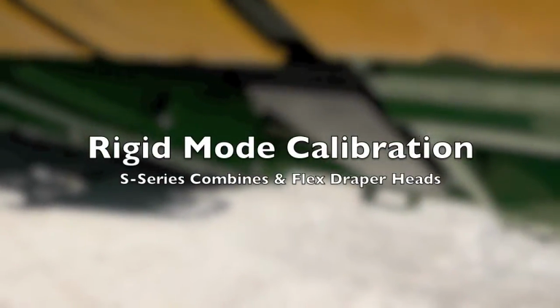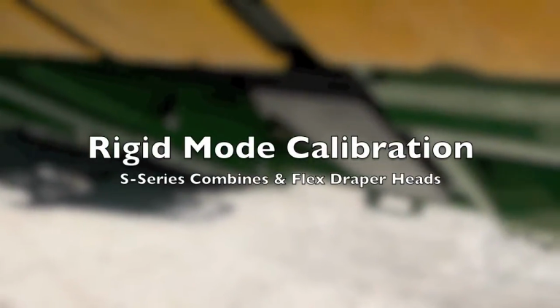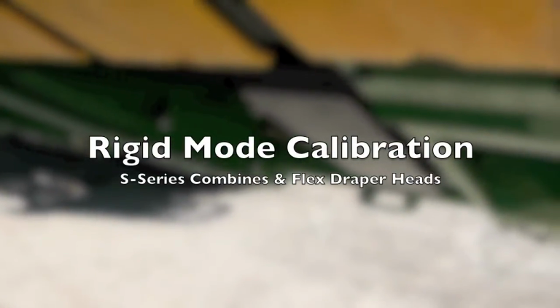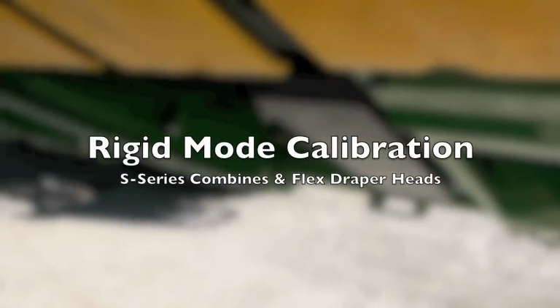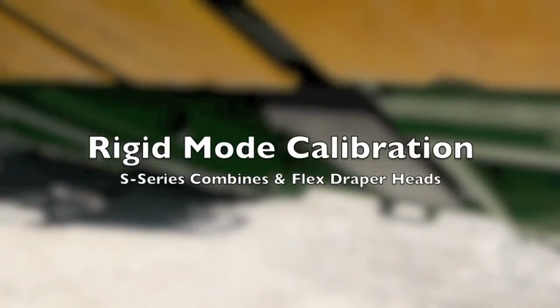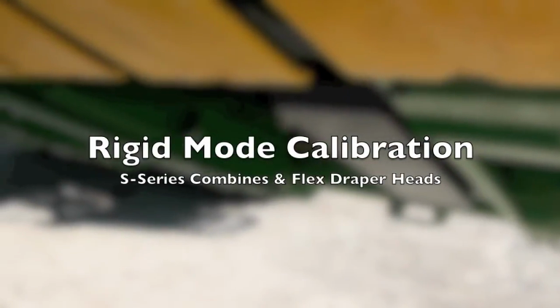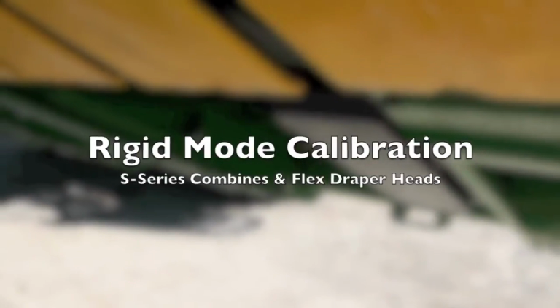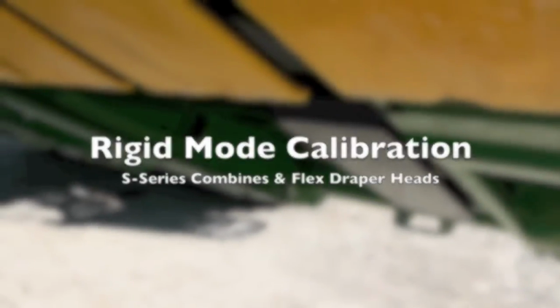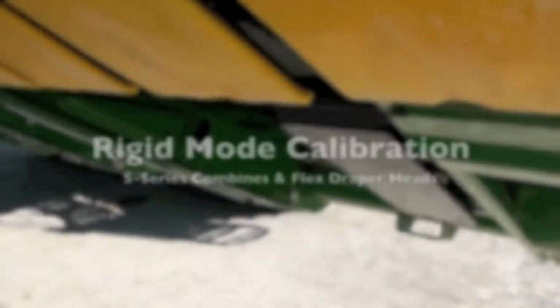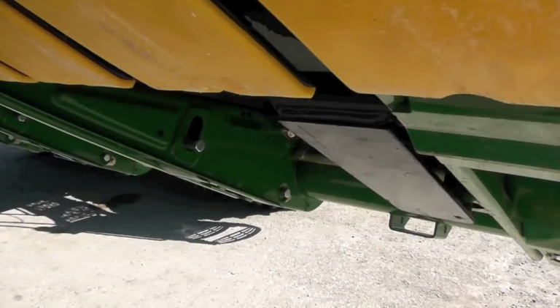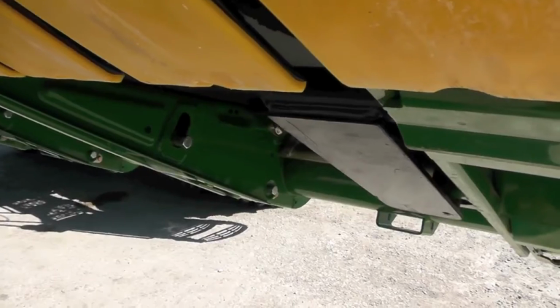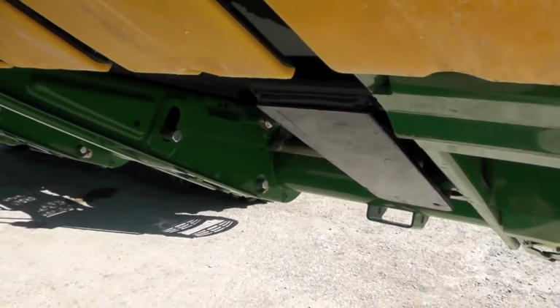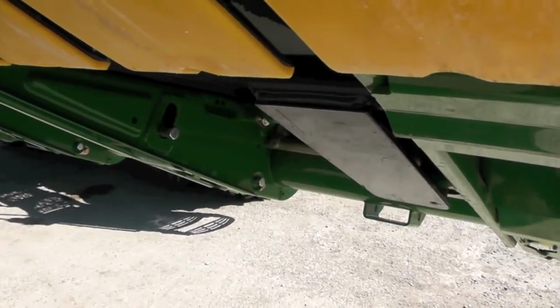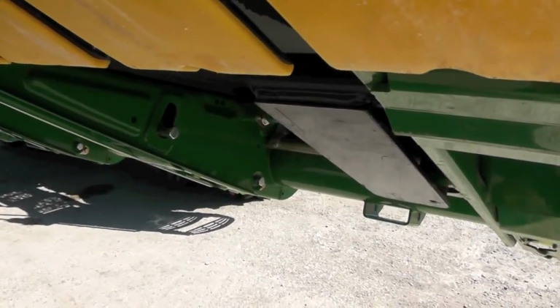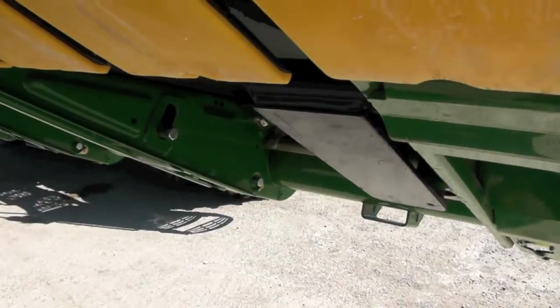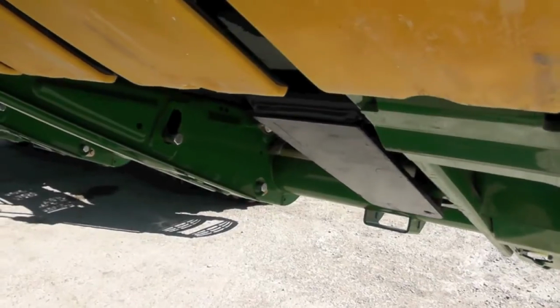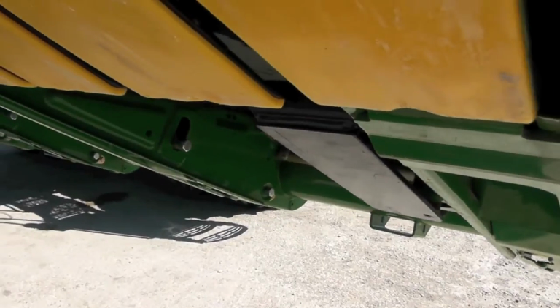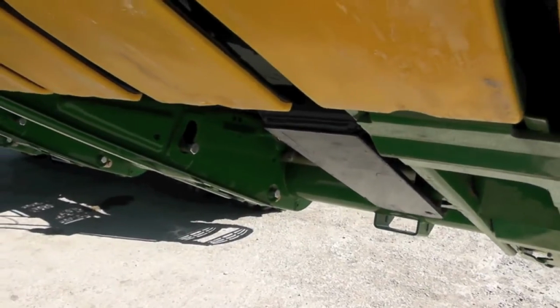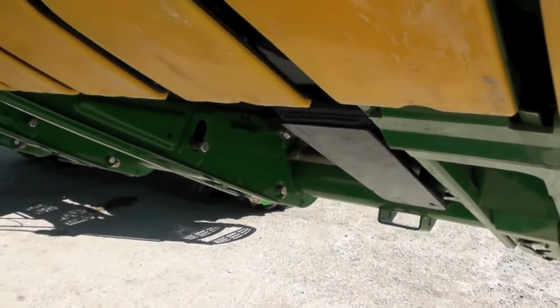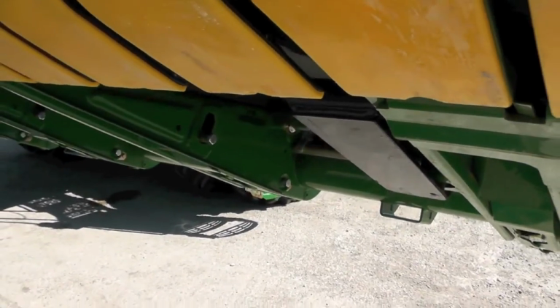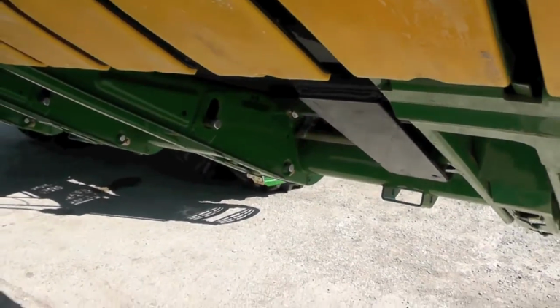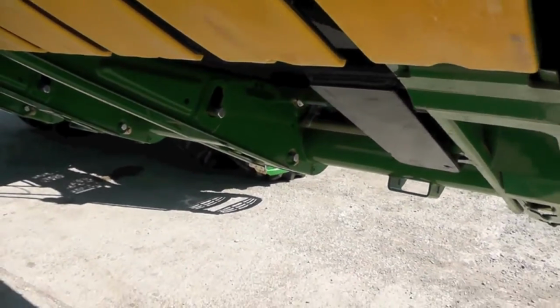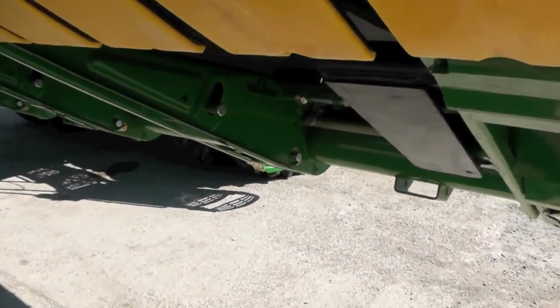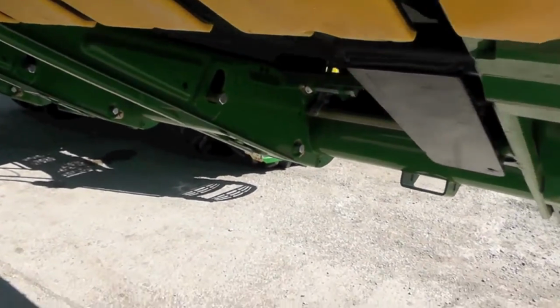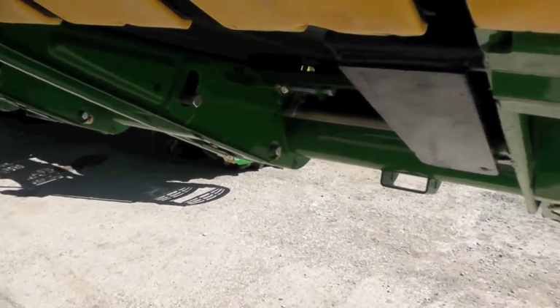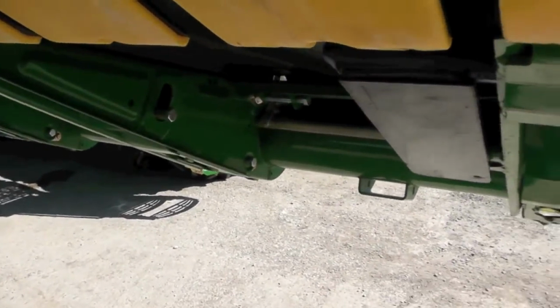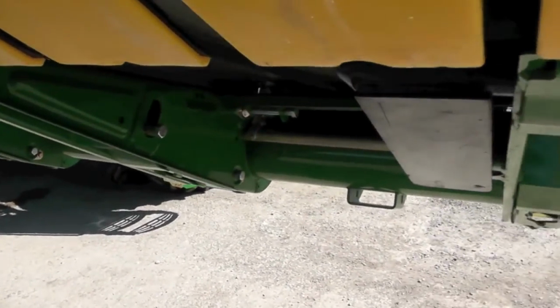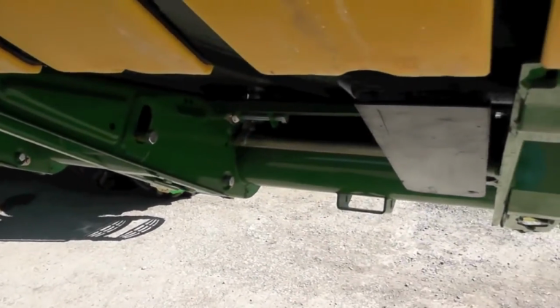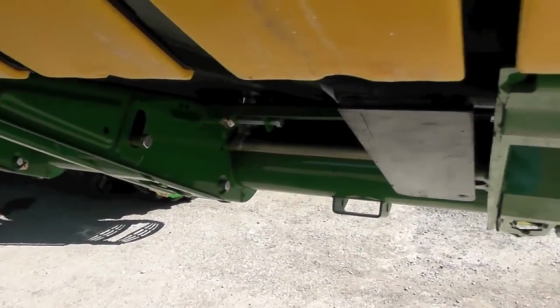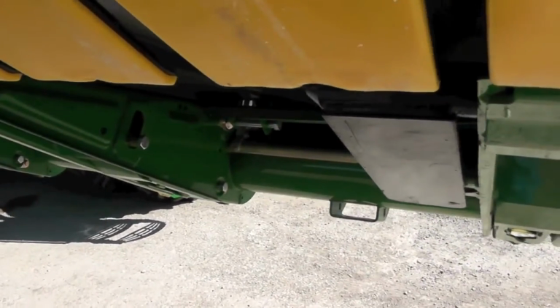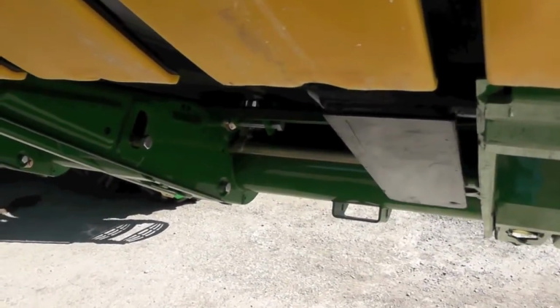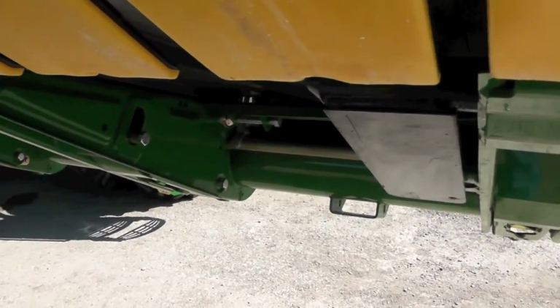In this video we're going to calibrate the auxiliary height sensors on a 640 flex draper head in an S-series combine.